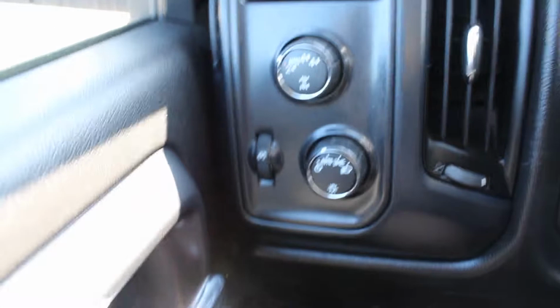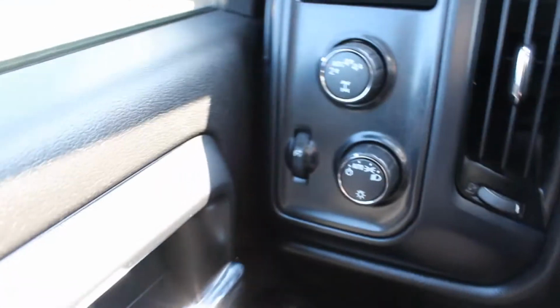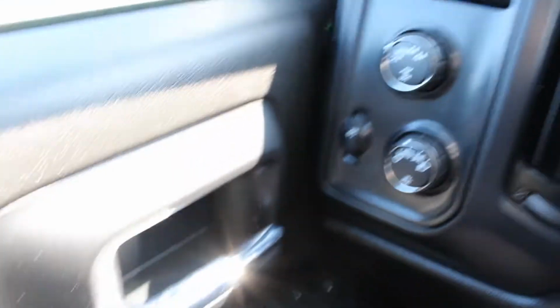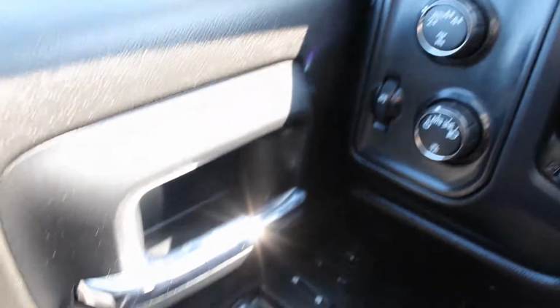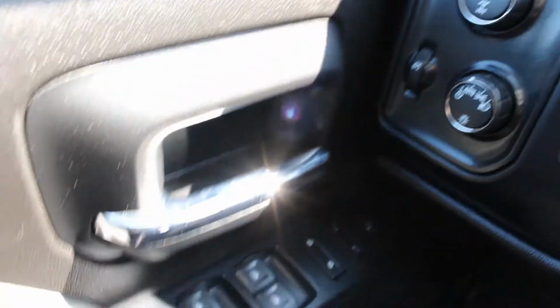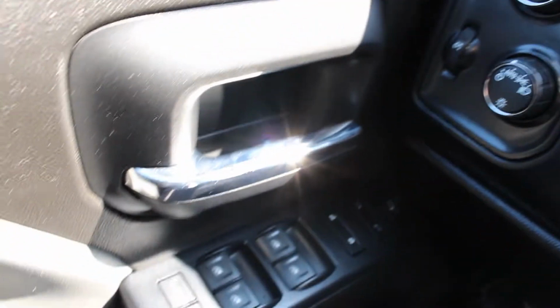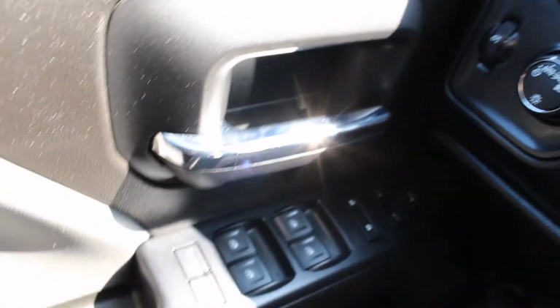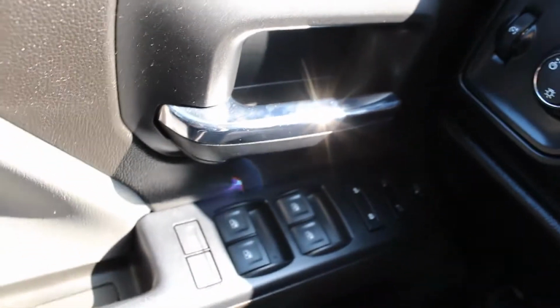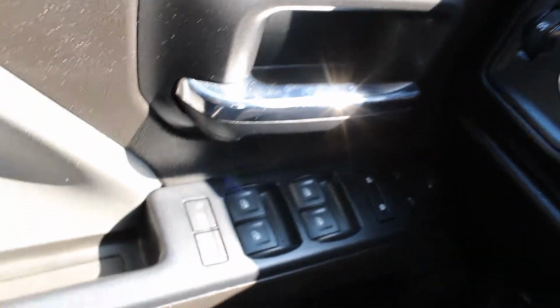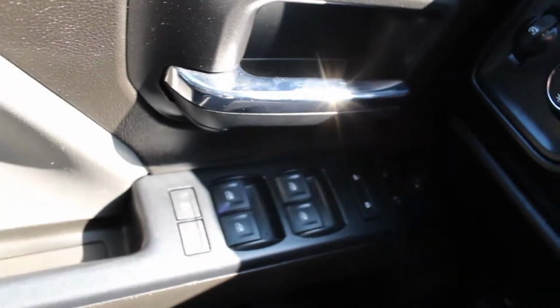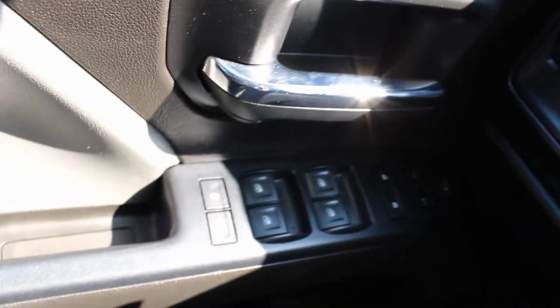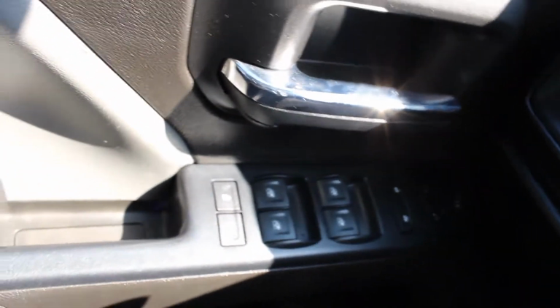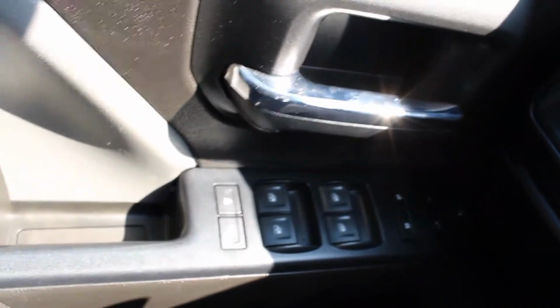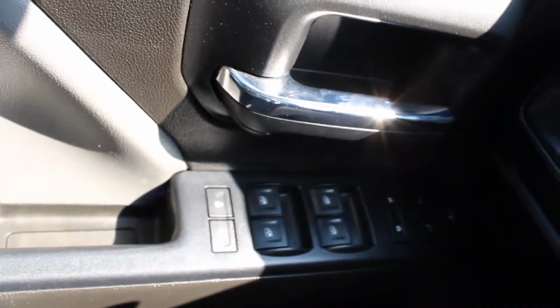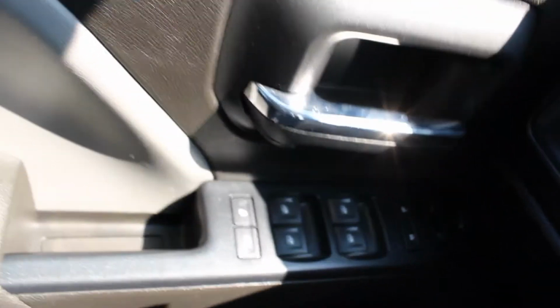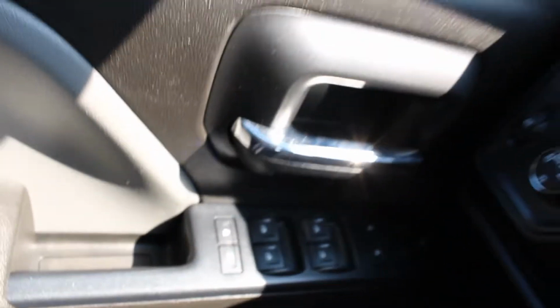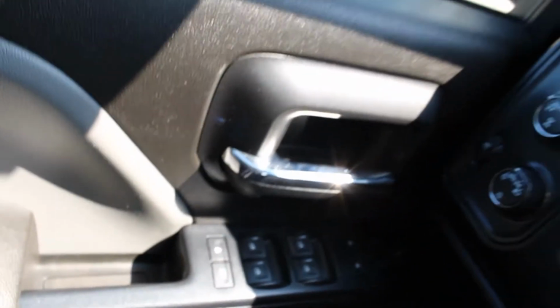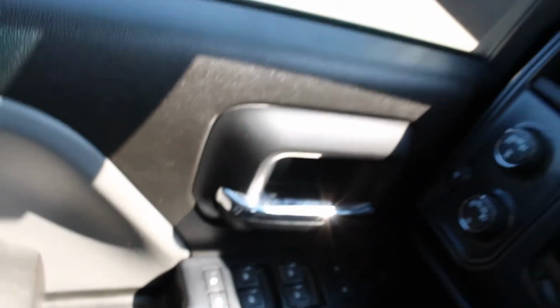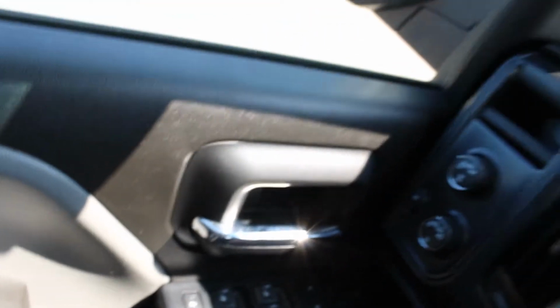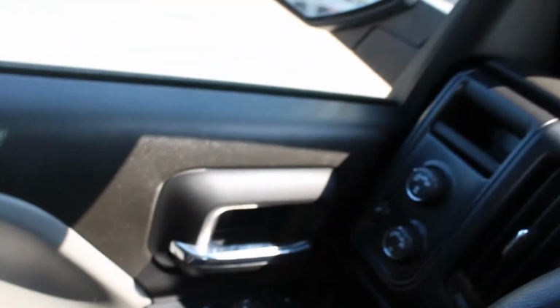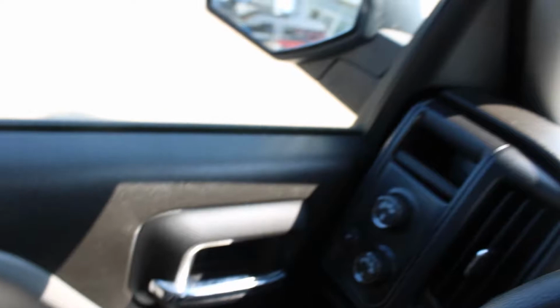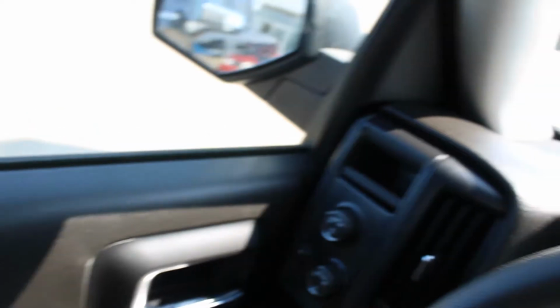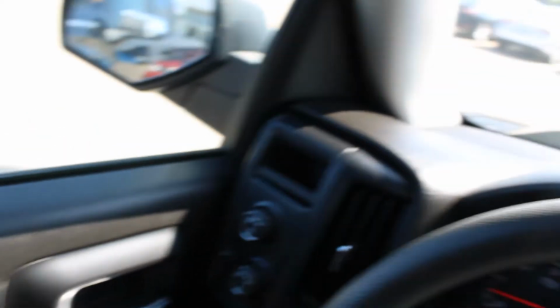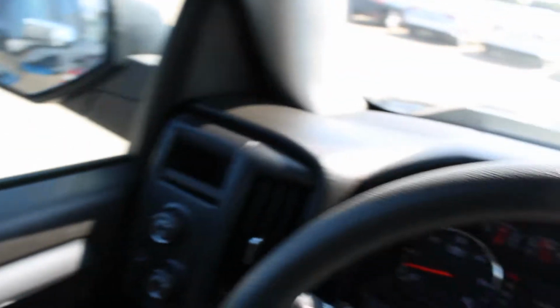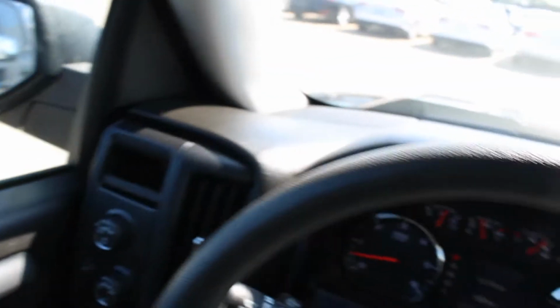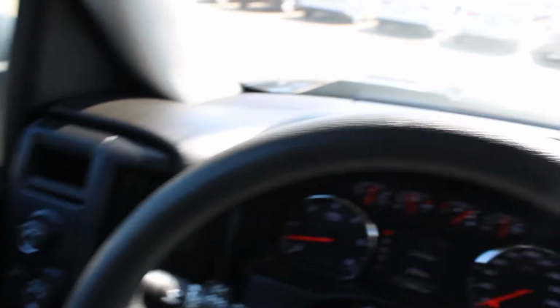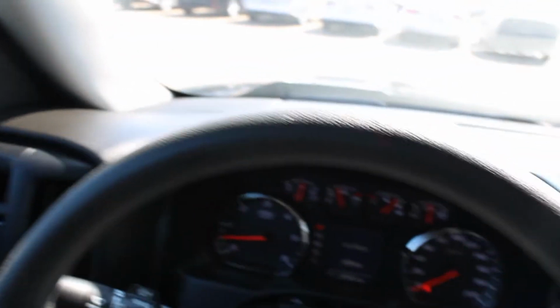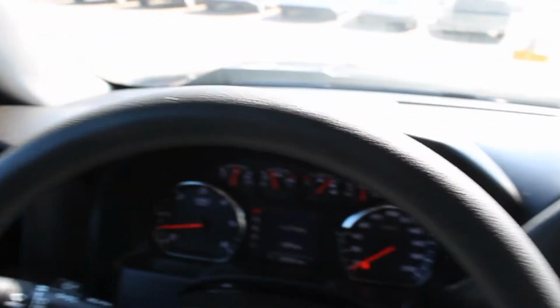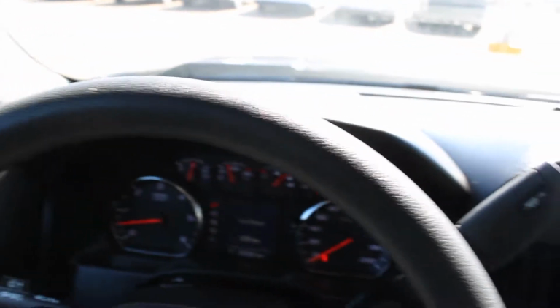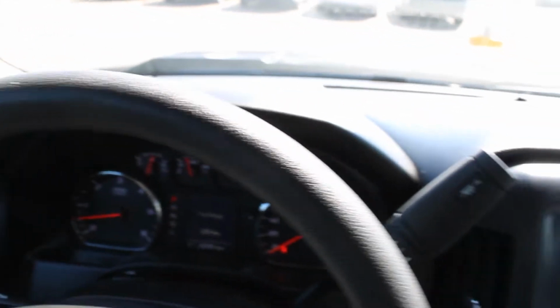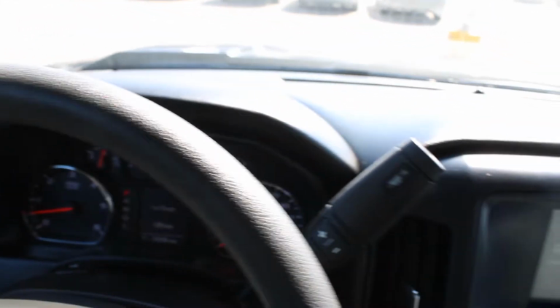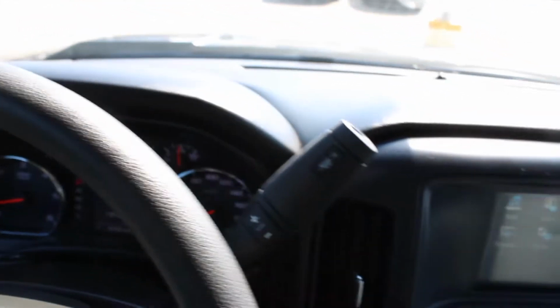Automated lights, as well as you do have your automated system. Look at that sparkling shine. You do have automated lights, locks, mirrors, windows, etc.